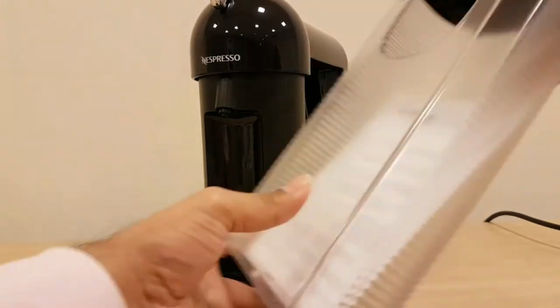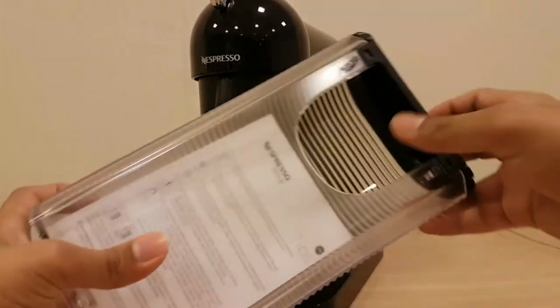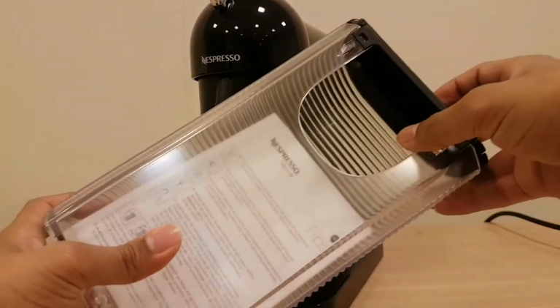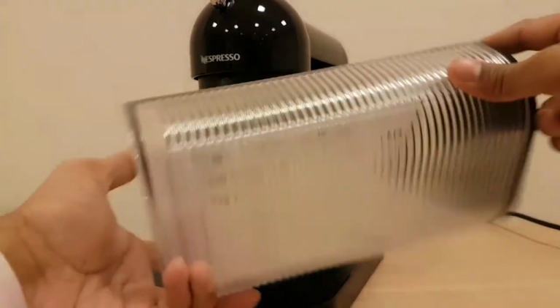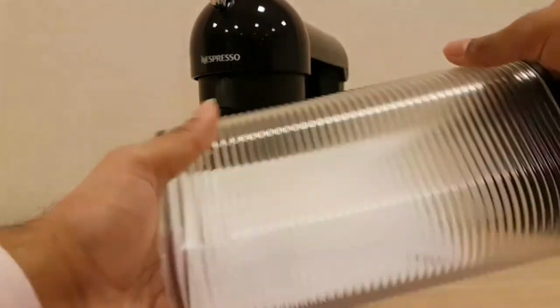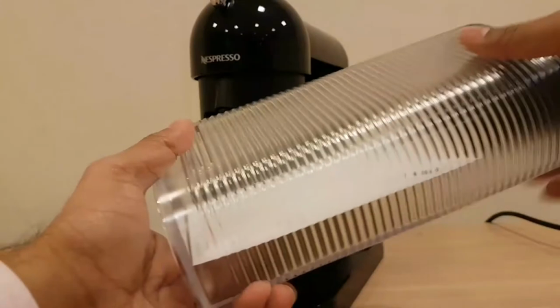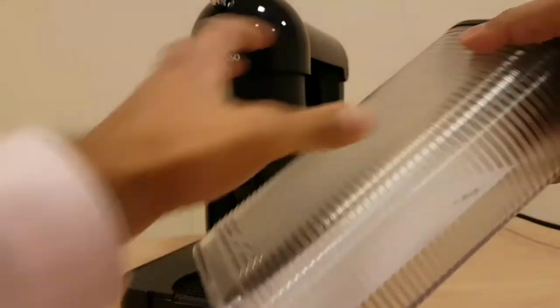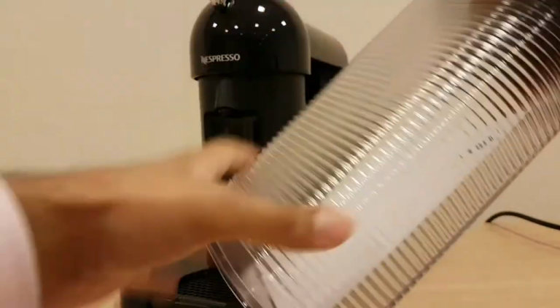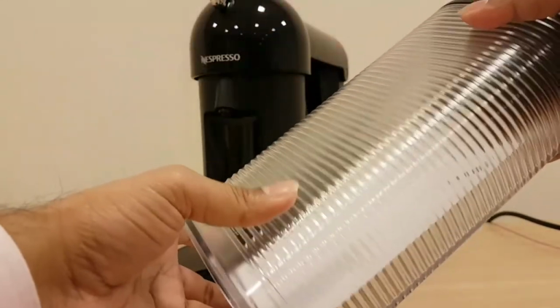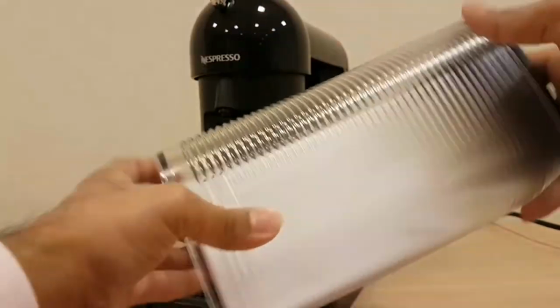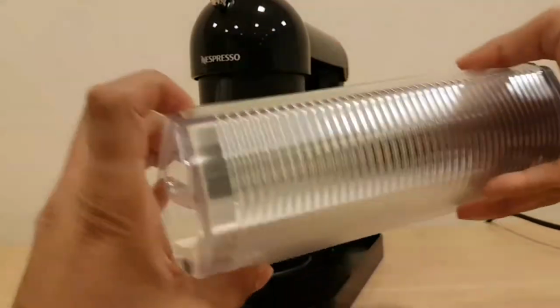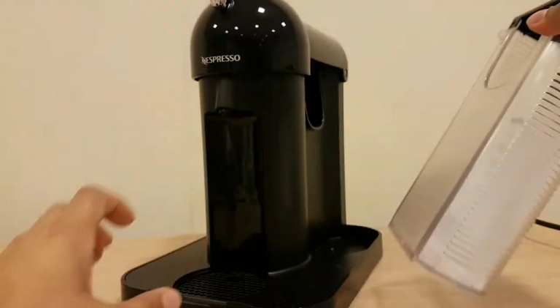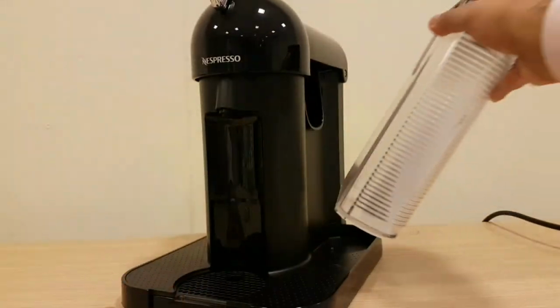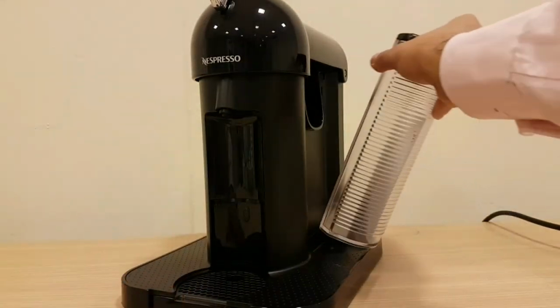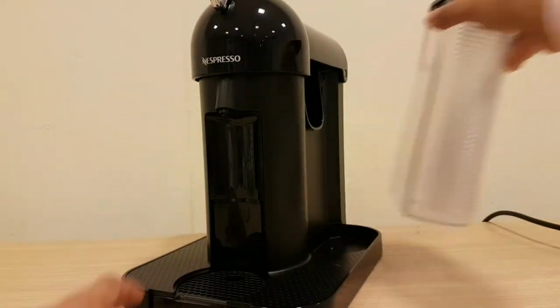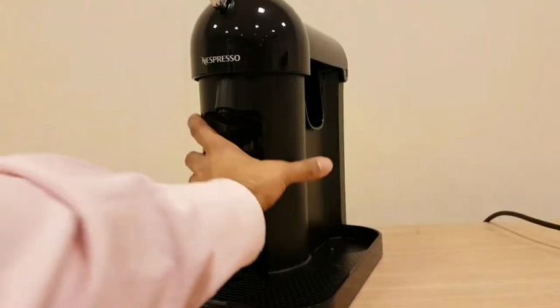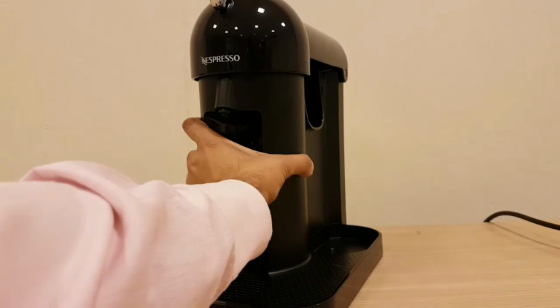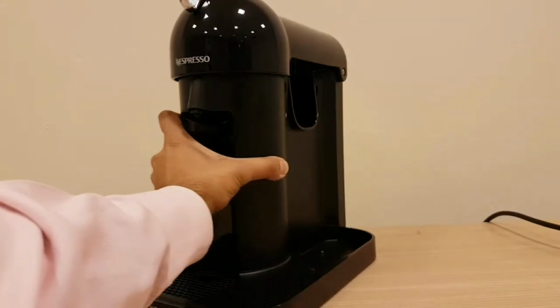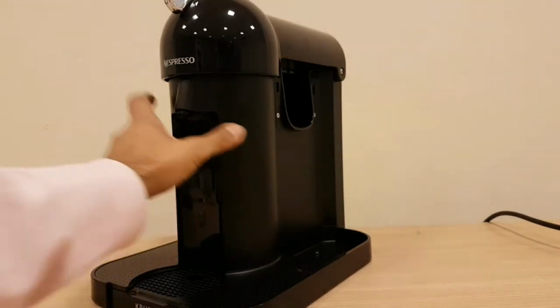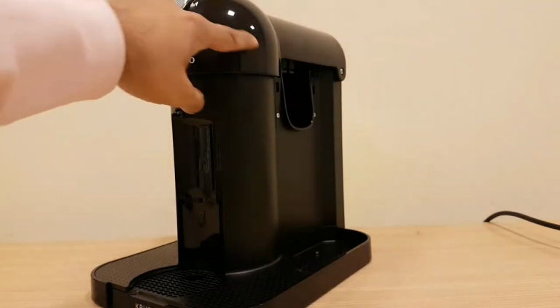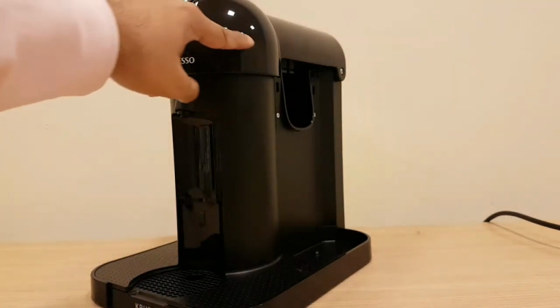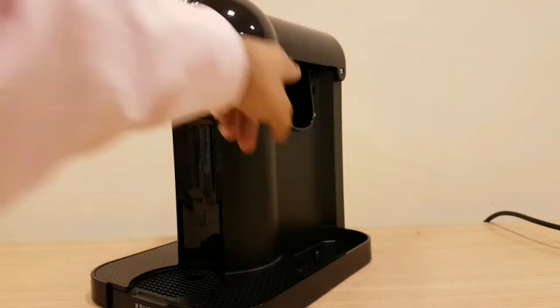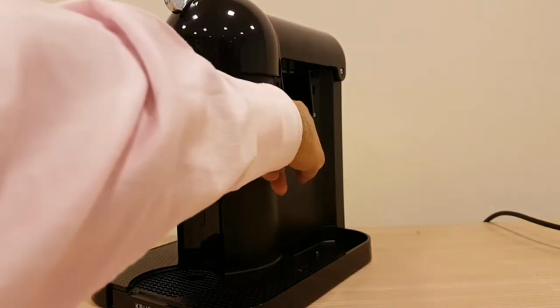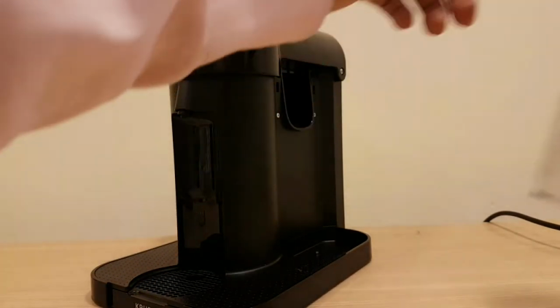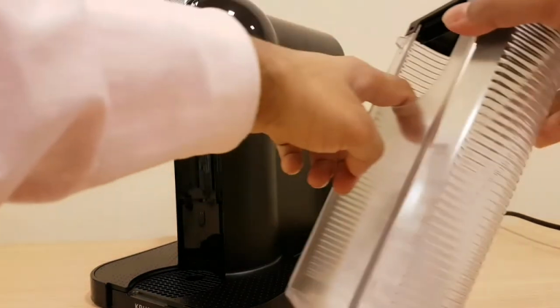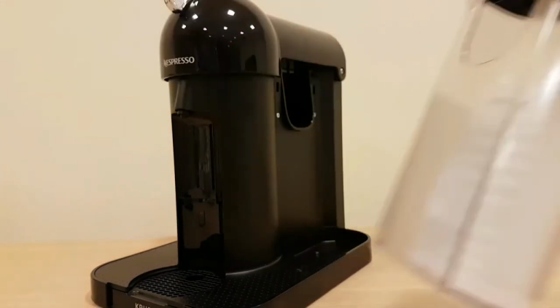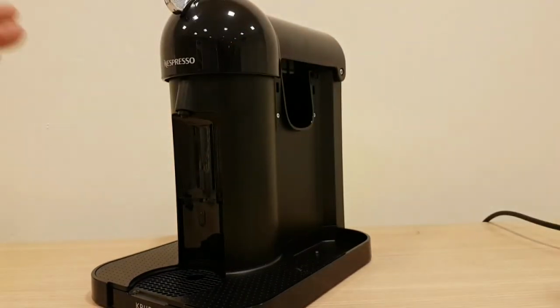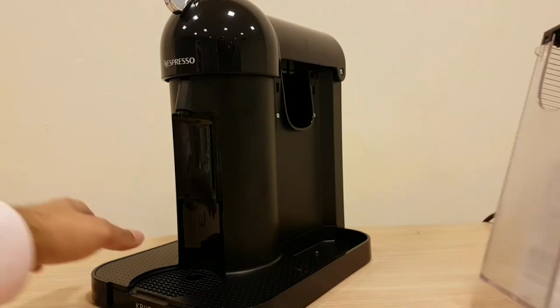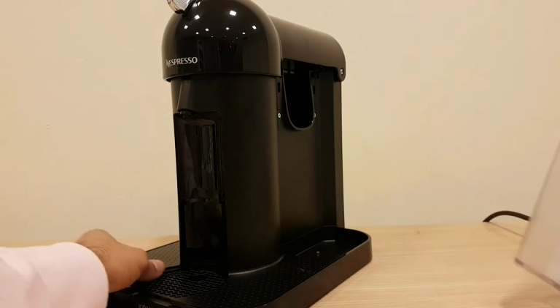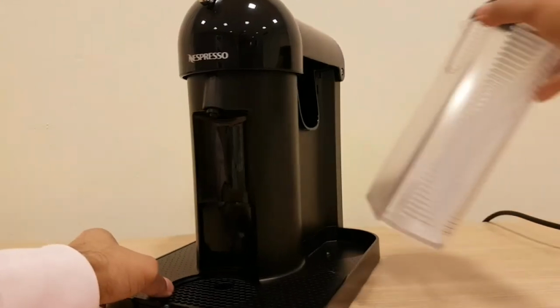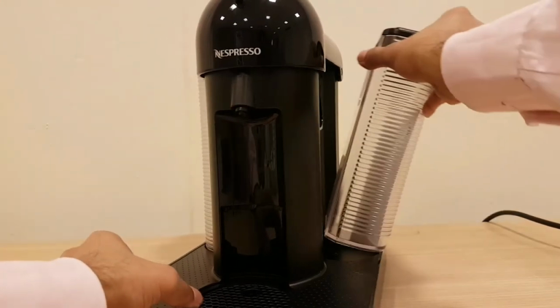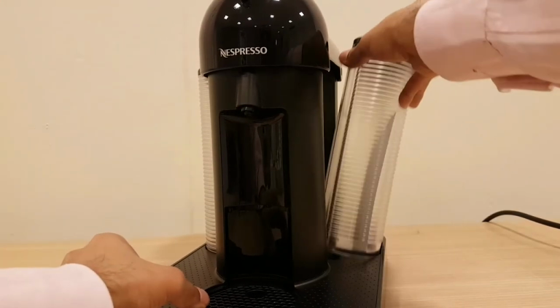Over here, you lift it up and take it out to empty it. You can see this massive opening — it's got the Nespresso rich finish. This is where all the pods slide in, go through the machine, and come out into your dish. Nice and simple.